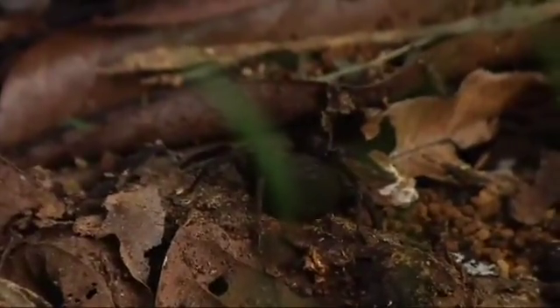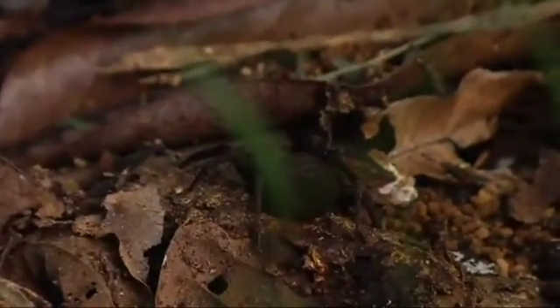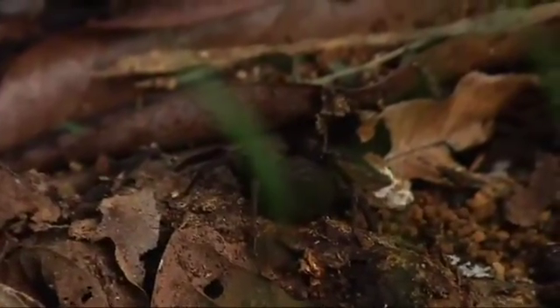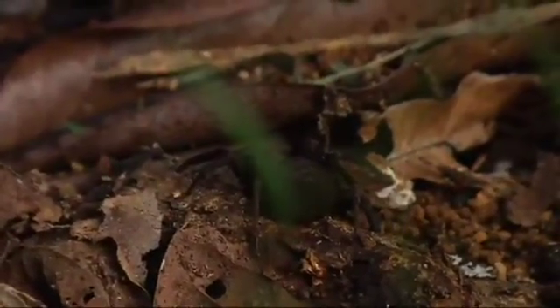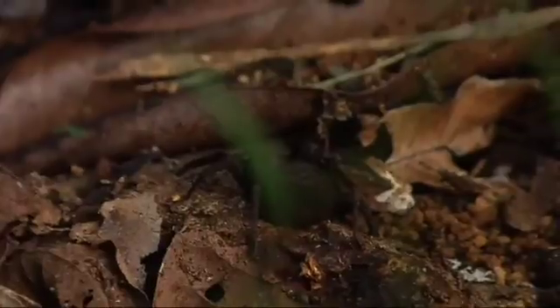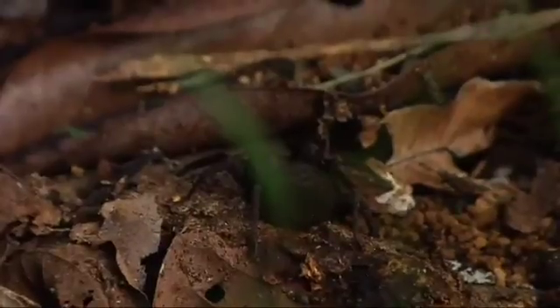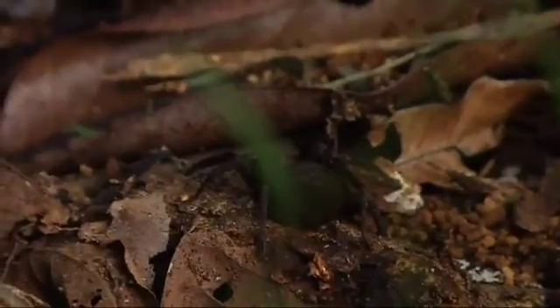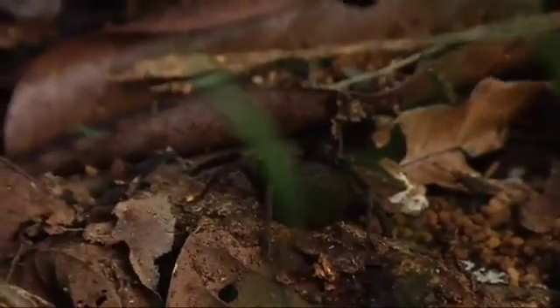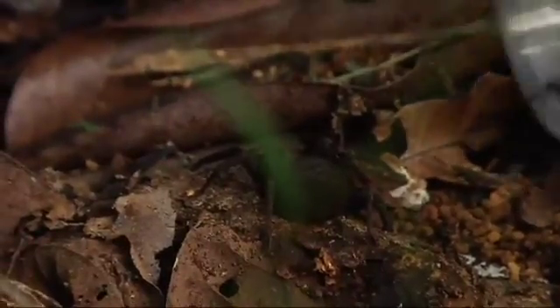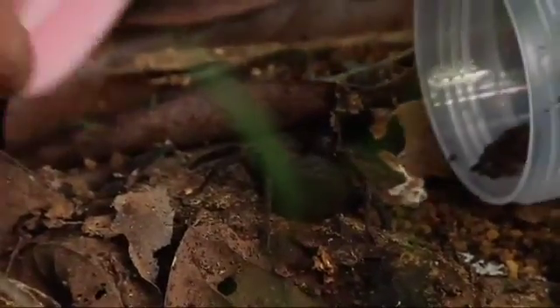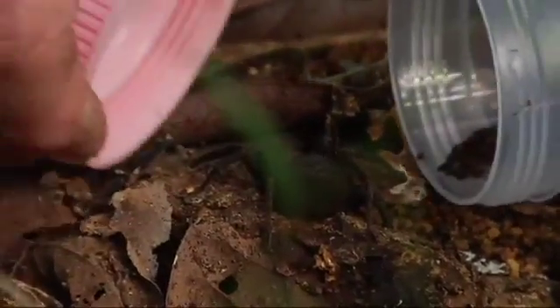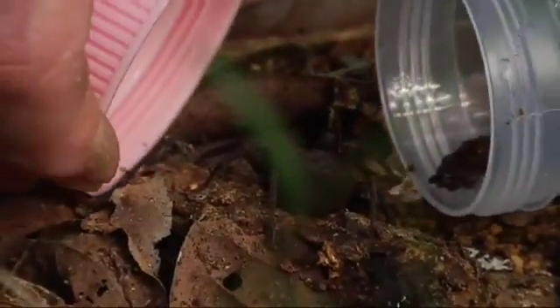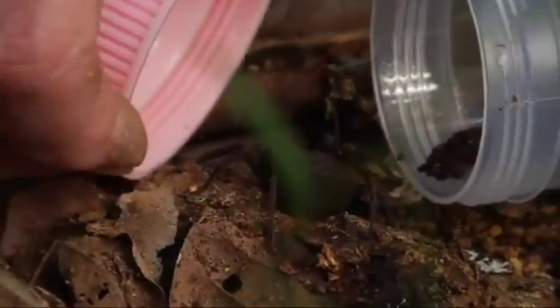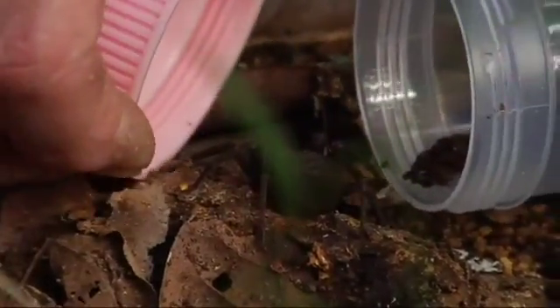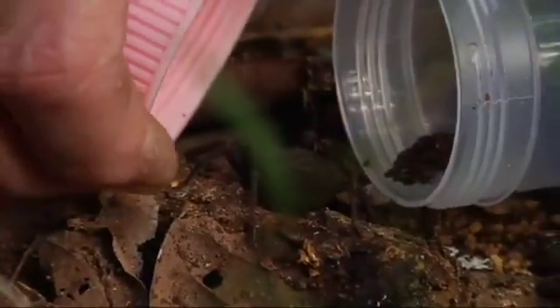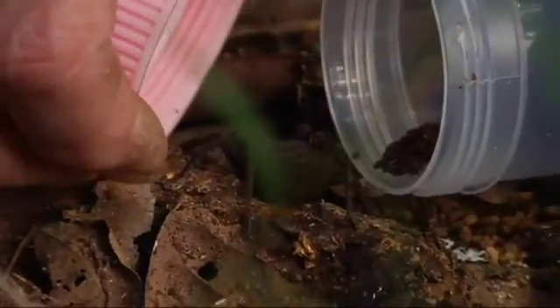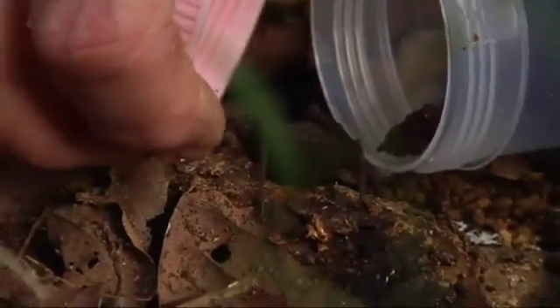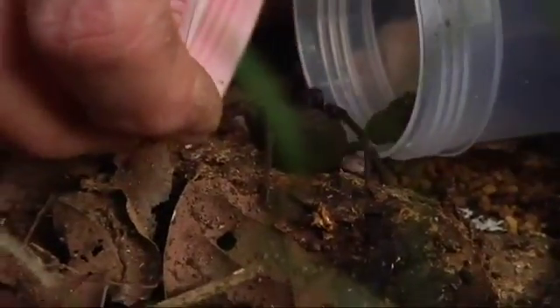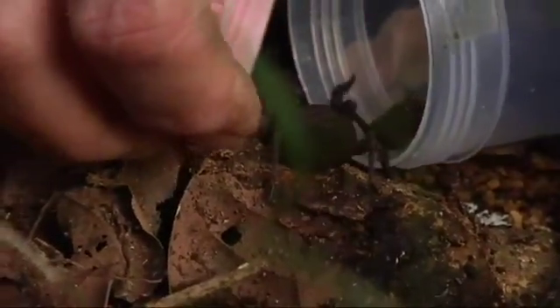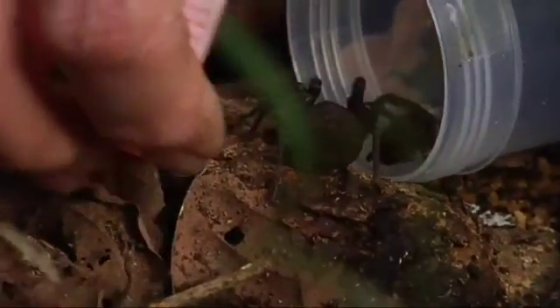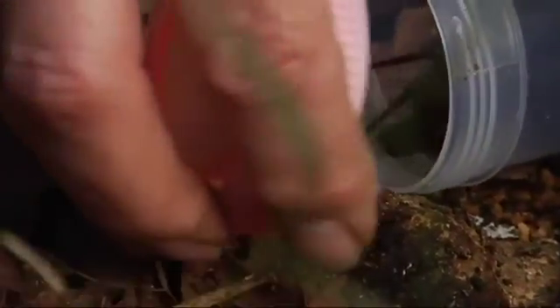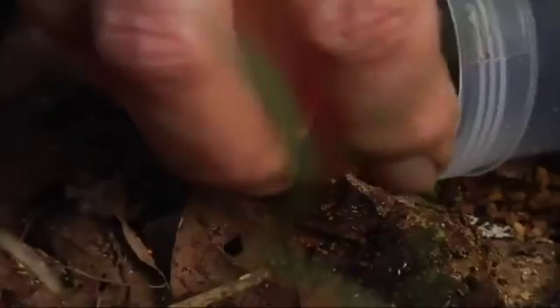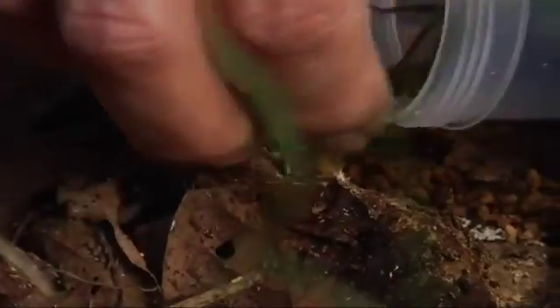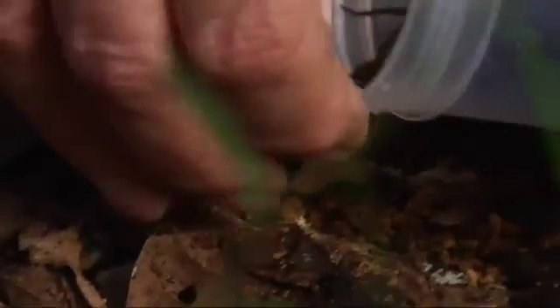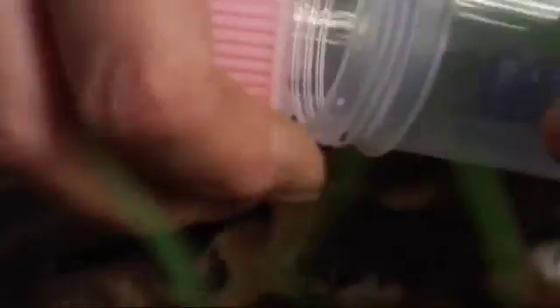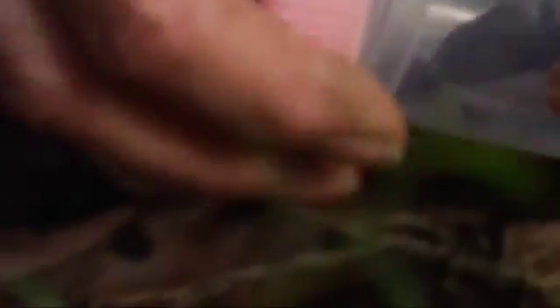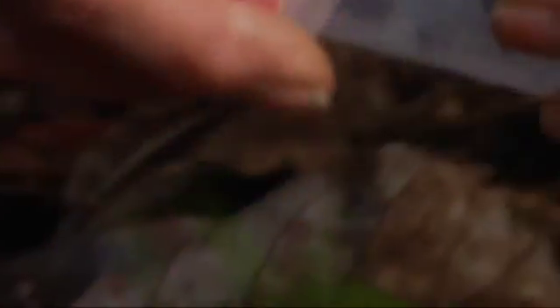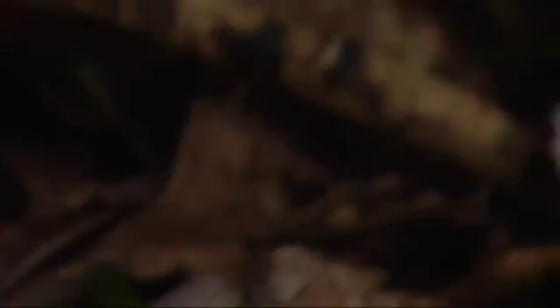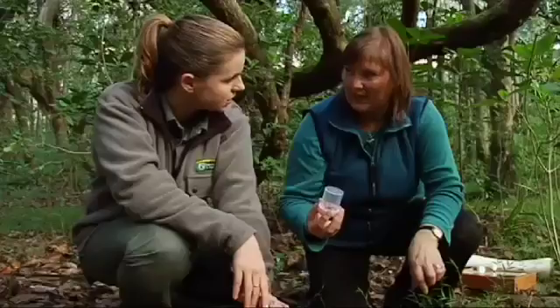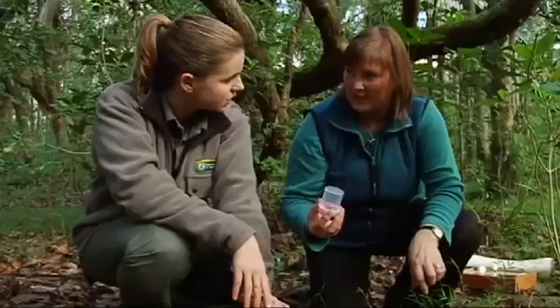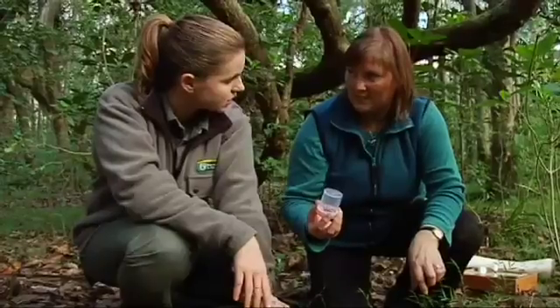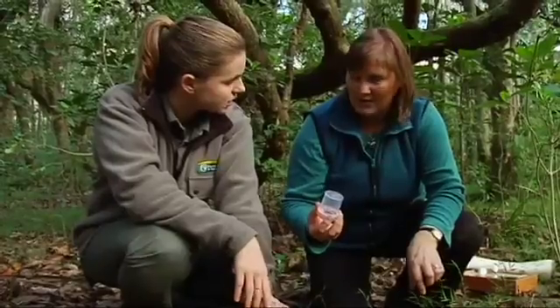This is a vagrant spider, which is one of the ground hunting spiders that lives under logs only in the bush. Does it have a web or does it just hunt? No, it's purely a hunting spider.